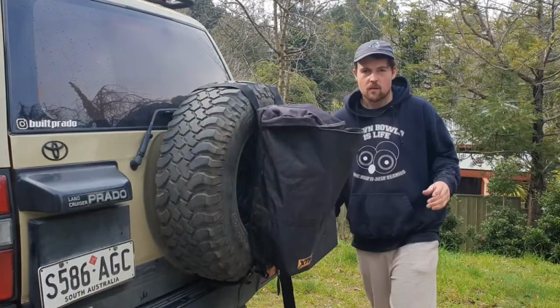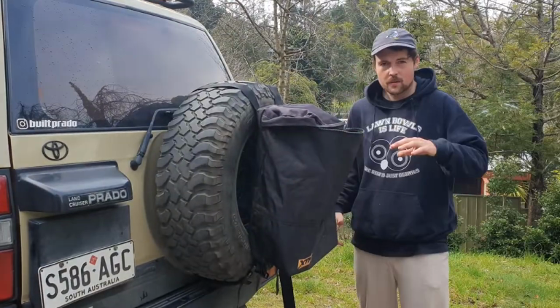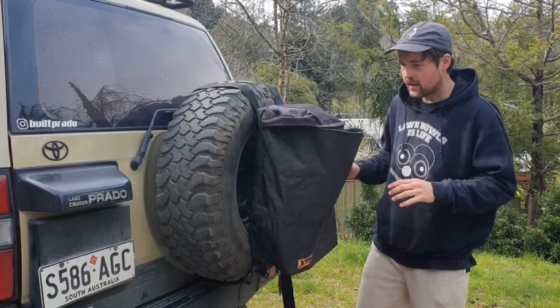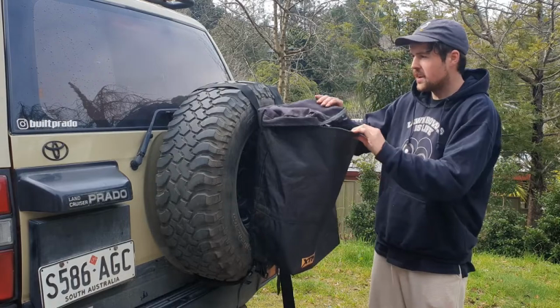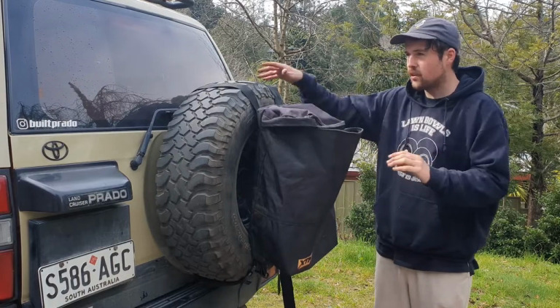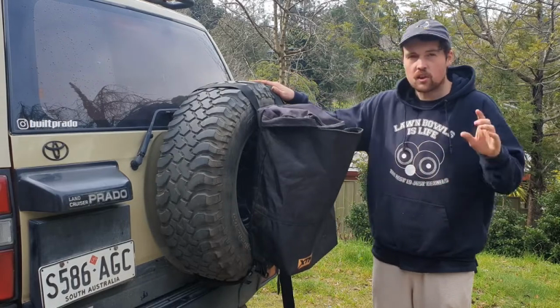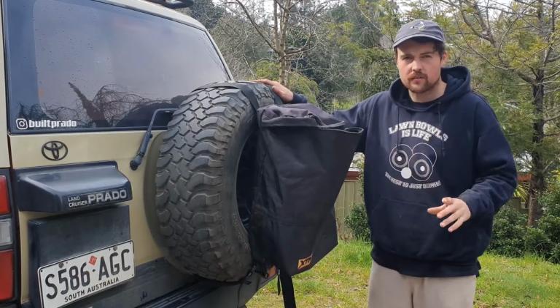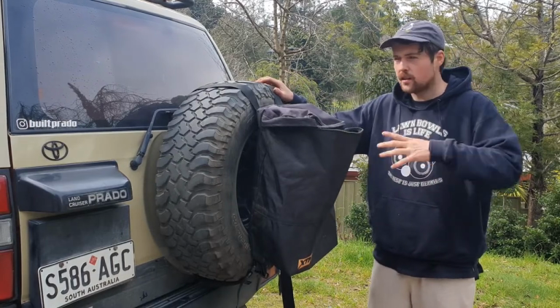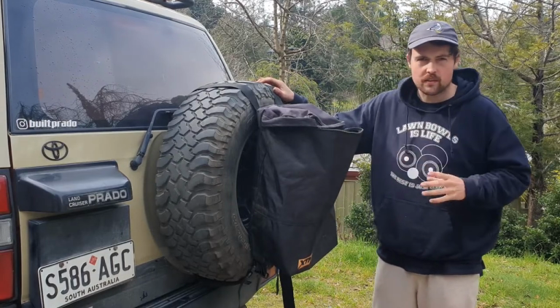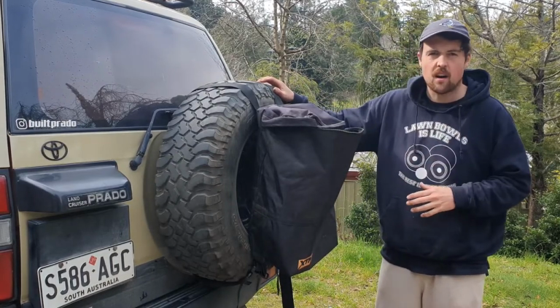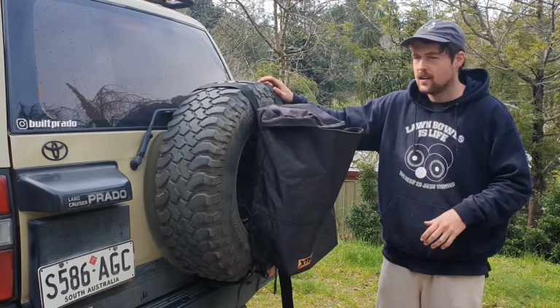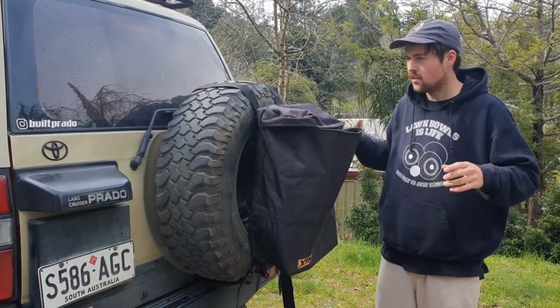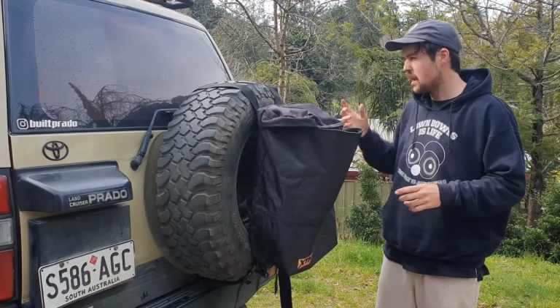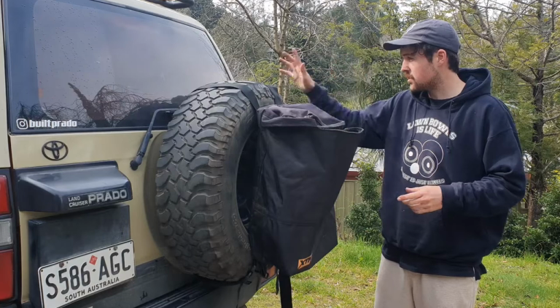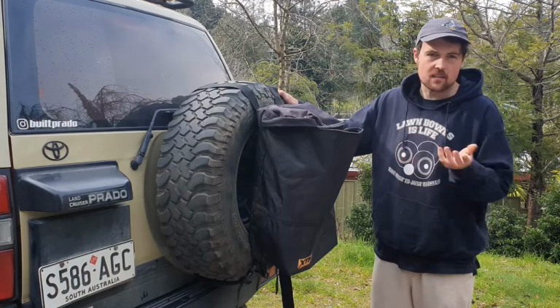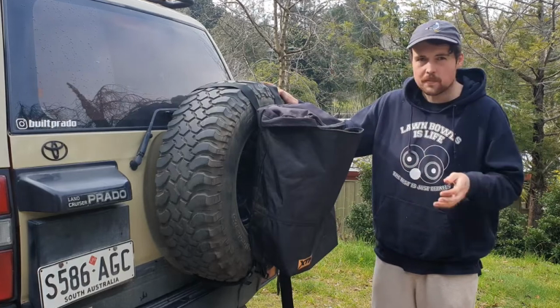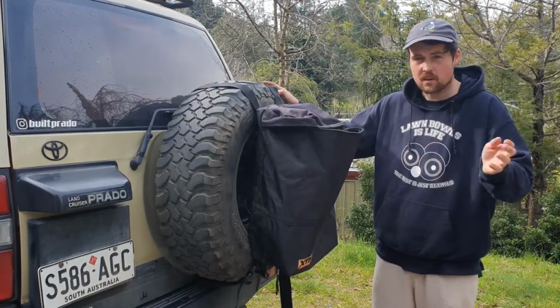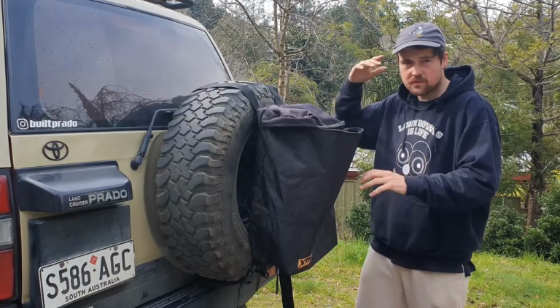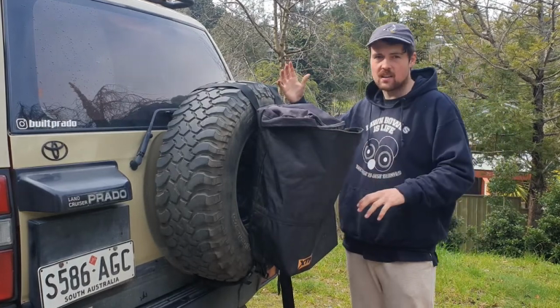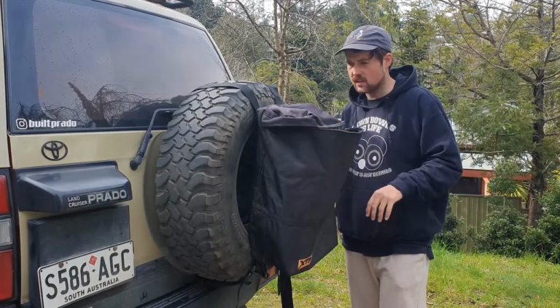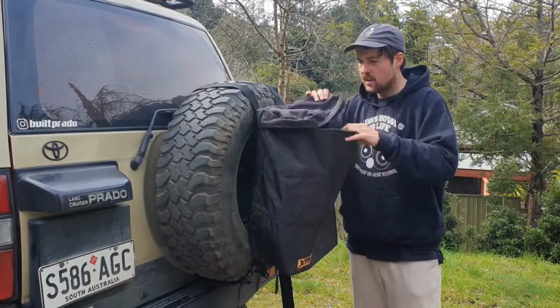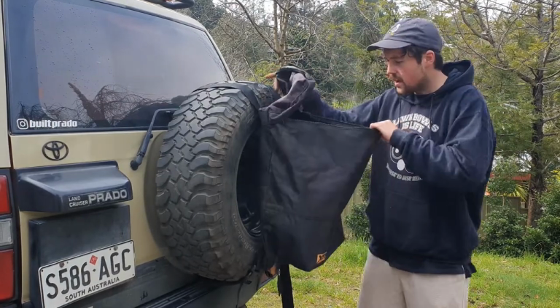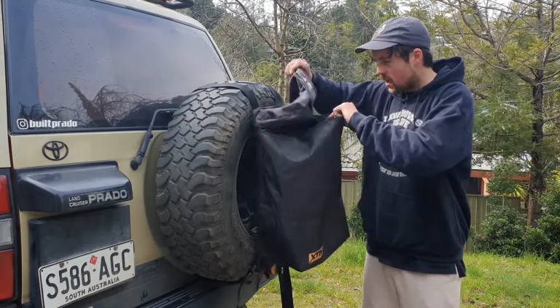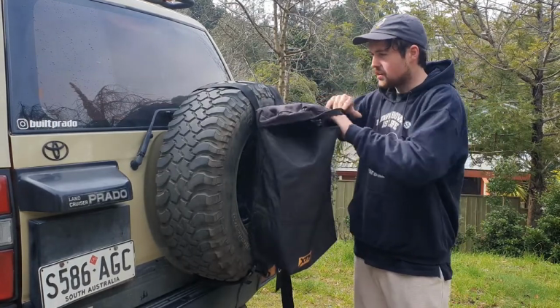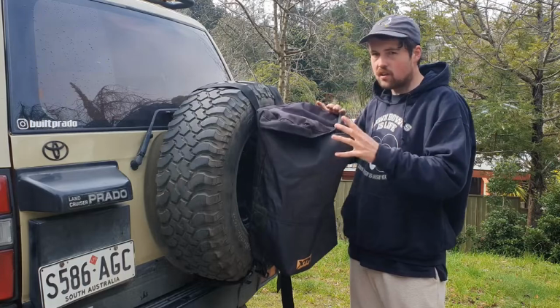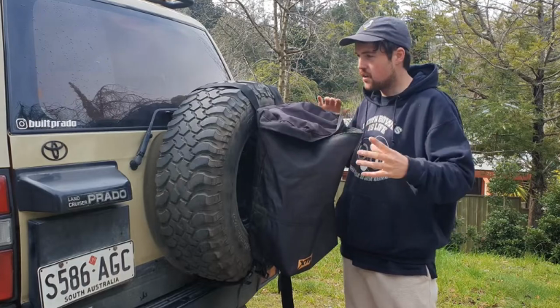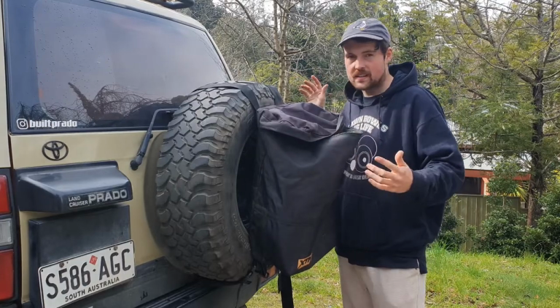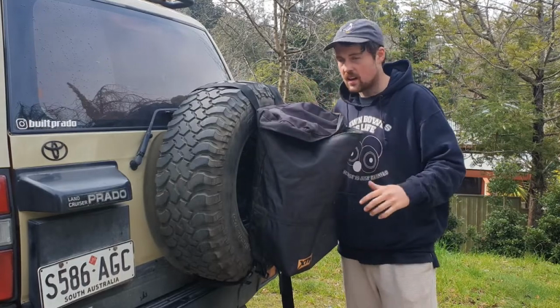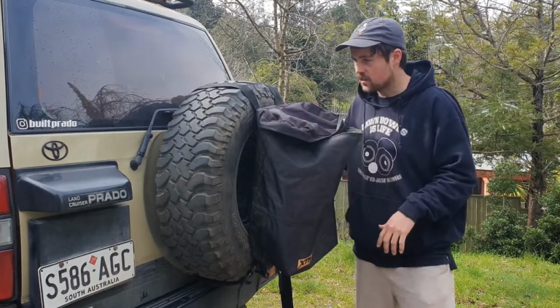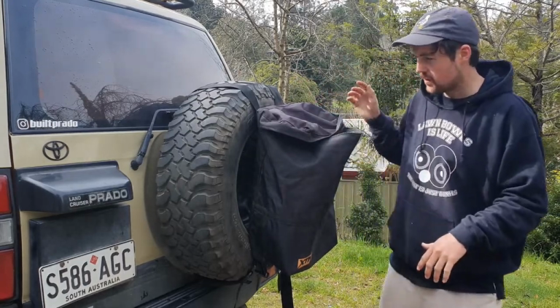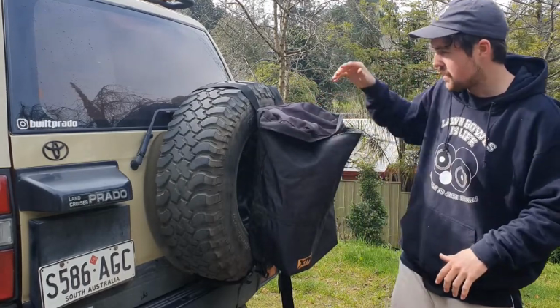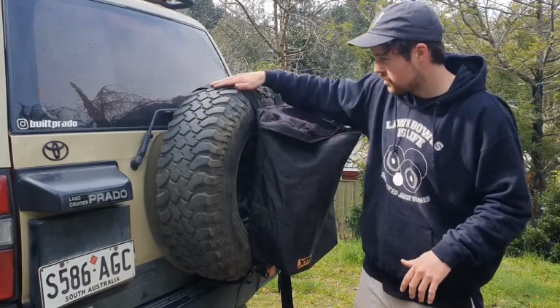Alright, so I've got the bag on now. These straps are long enough to fit on a 35-inch rear tire. This tire here is a 32, but if you have a 35, the straps are still long enough.